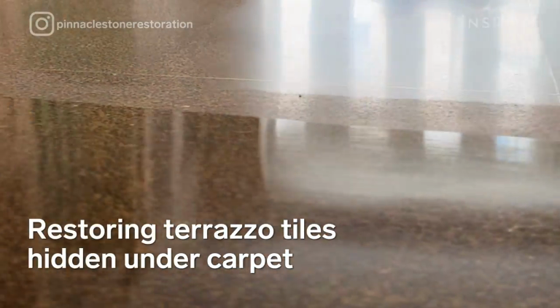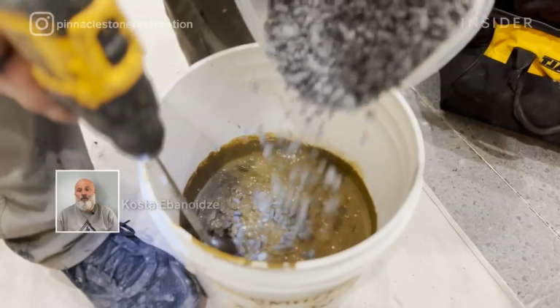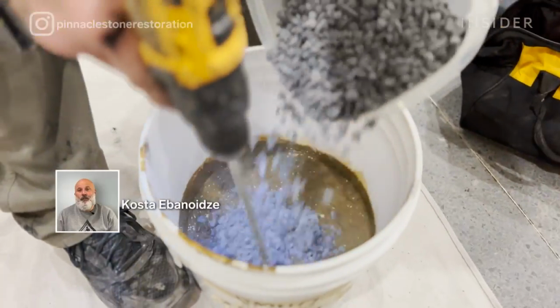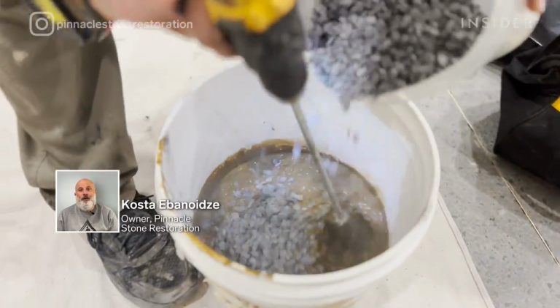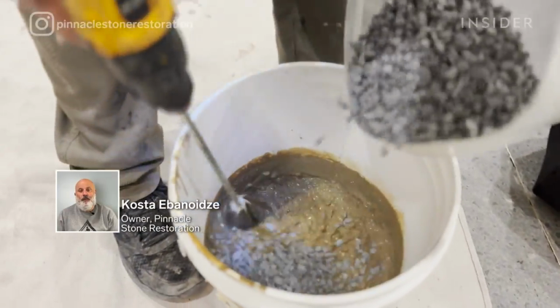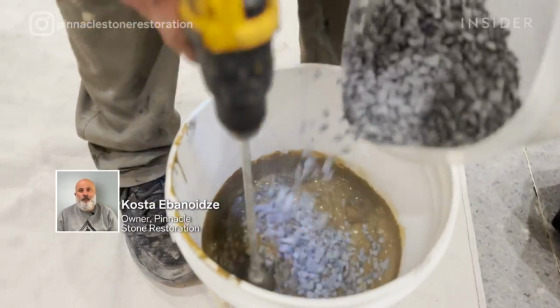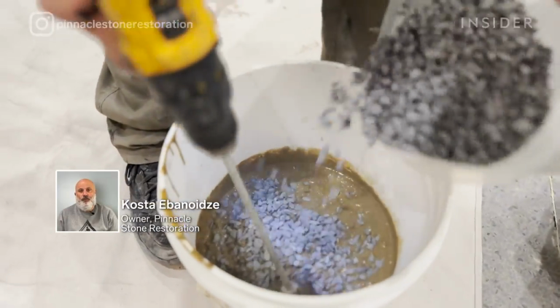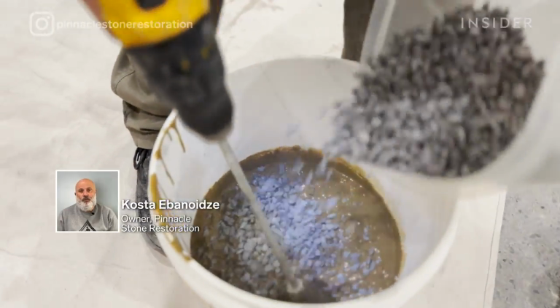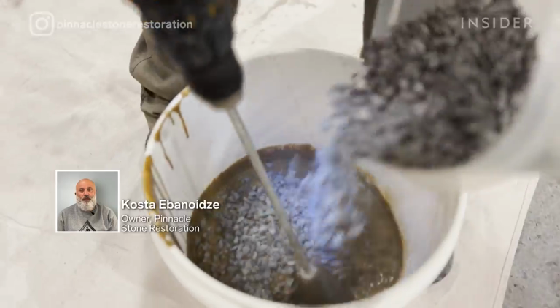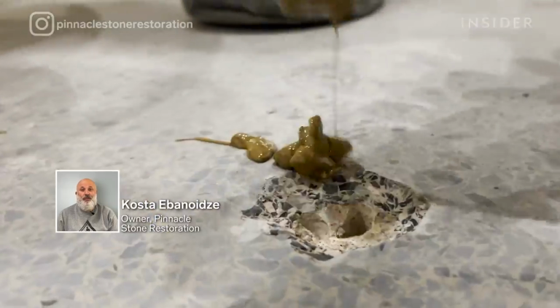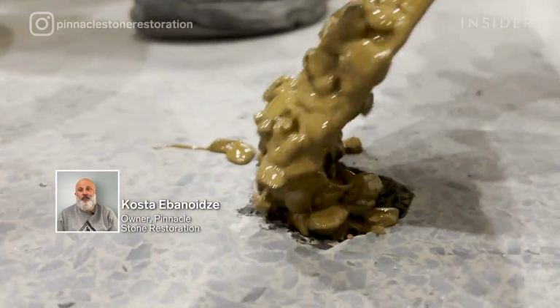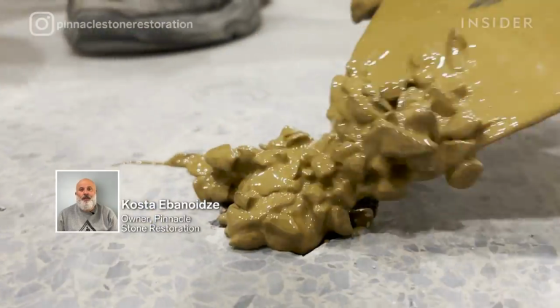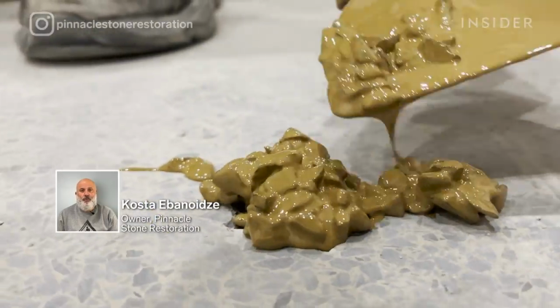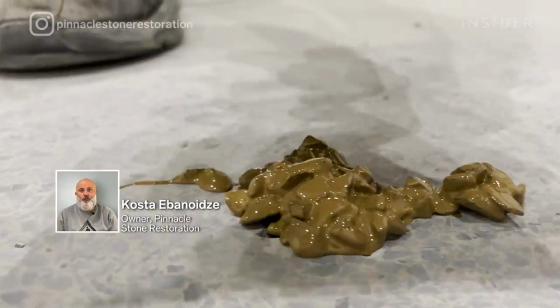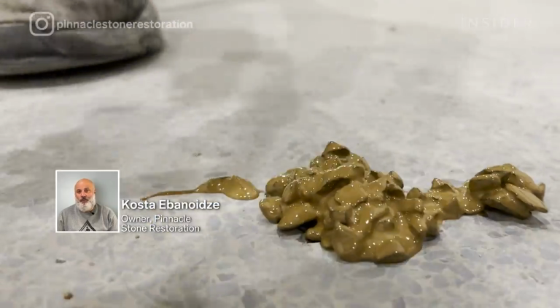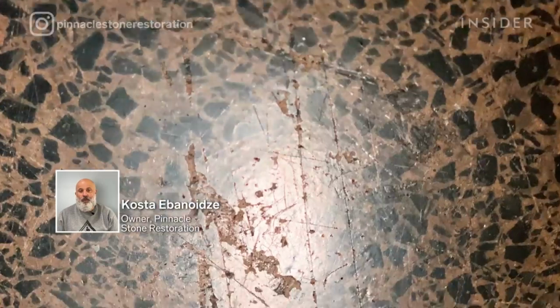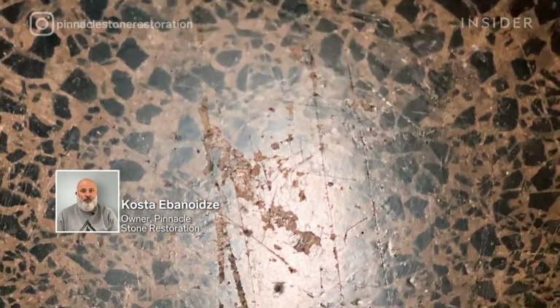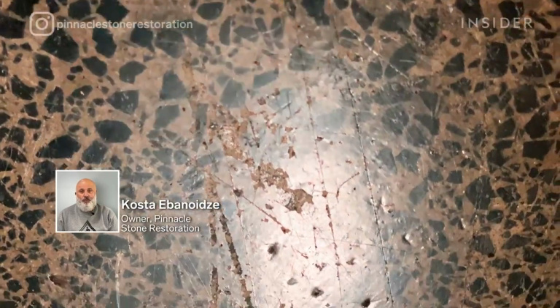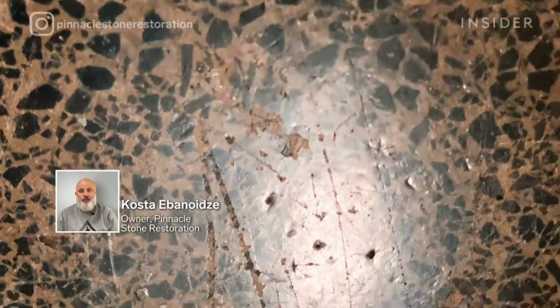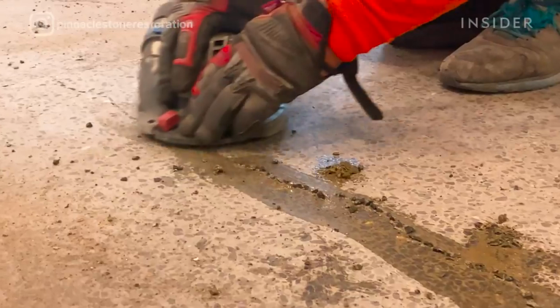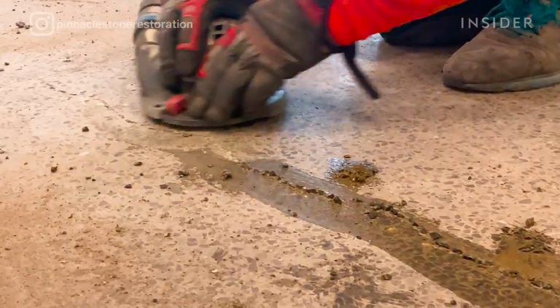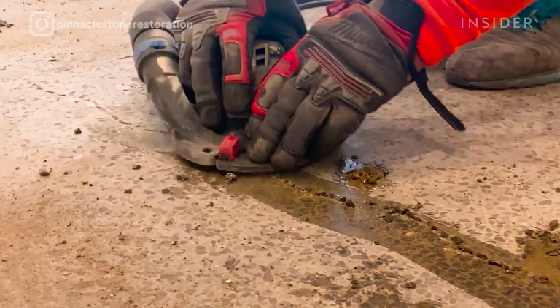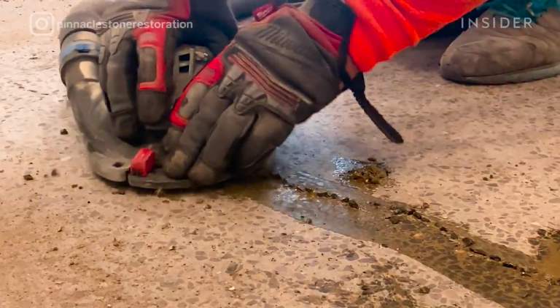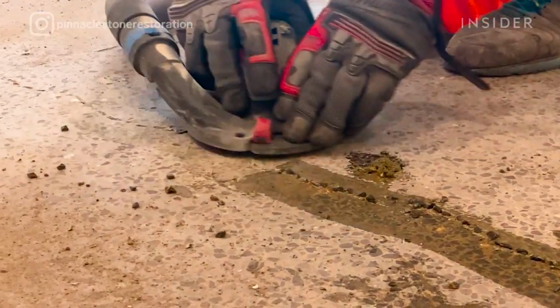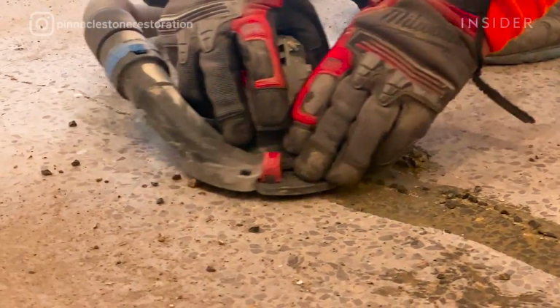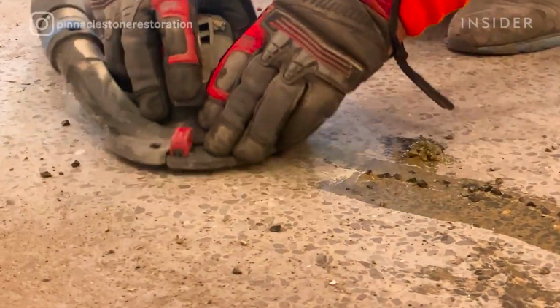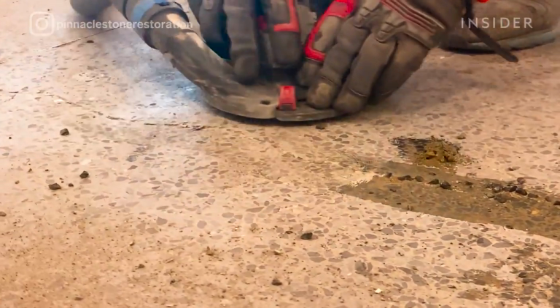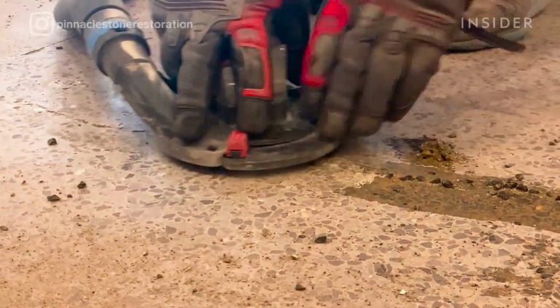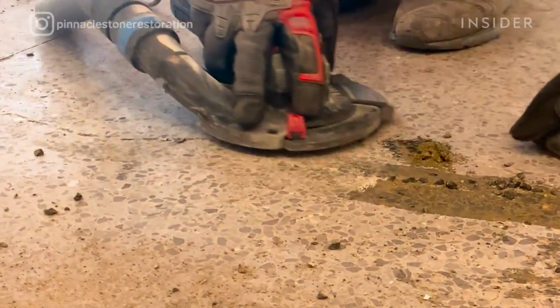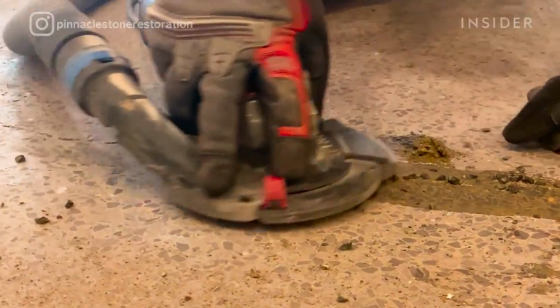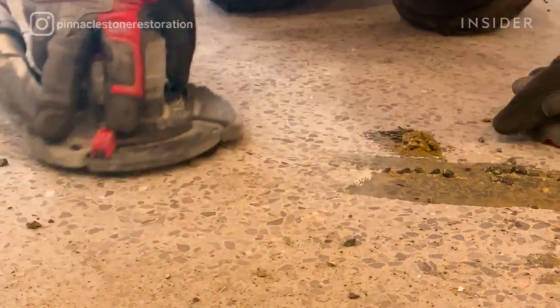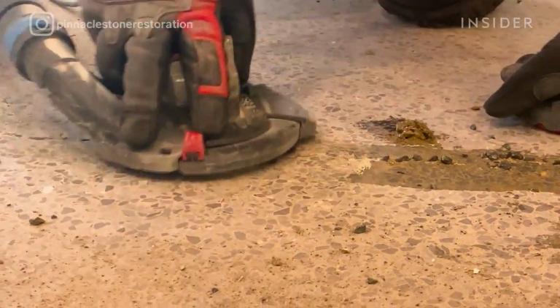I'm Kosta and I run Pinnacle Stone Restoration. We are specialized in restoration of terrazzo and natural stone surfaces. I'm going to walk you through how to restore over 100-year-old terrazzo that is covered in carpet.